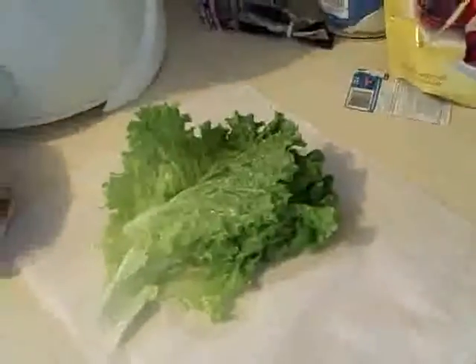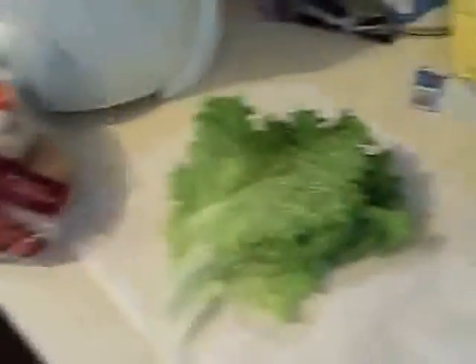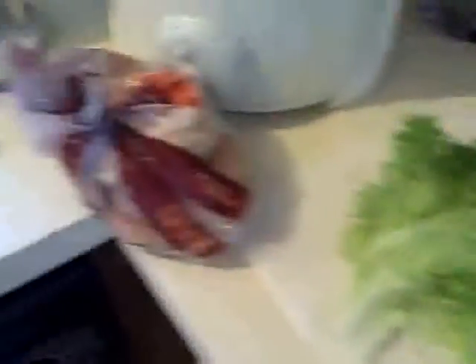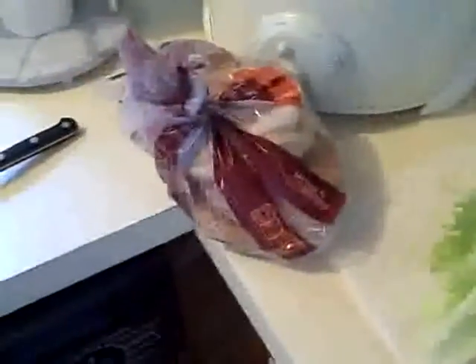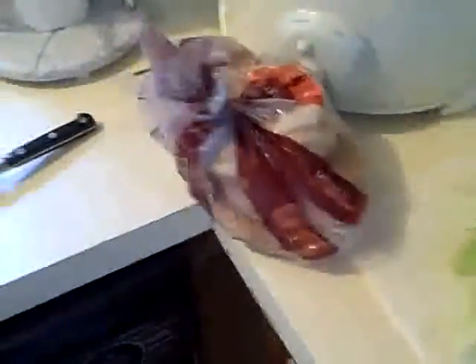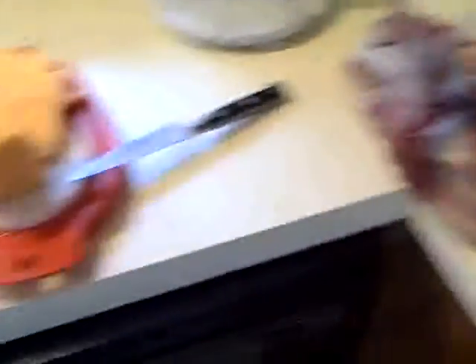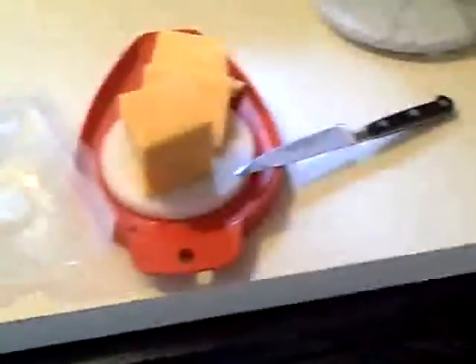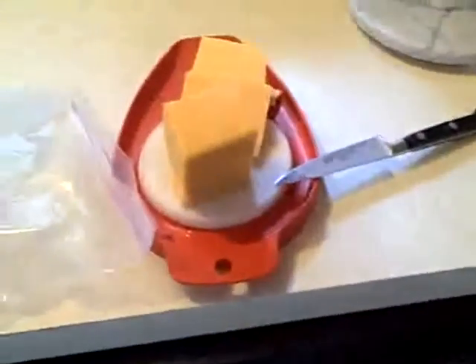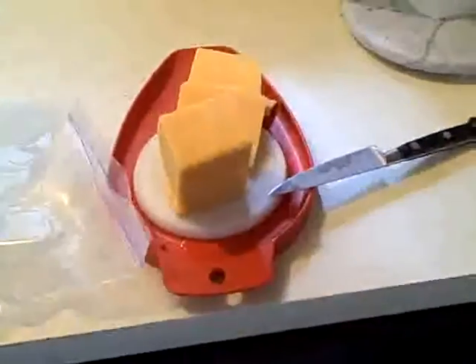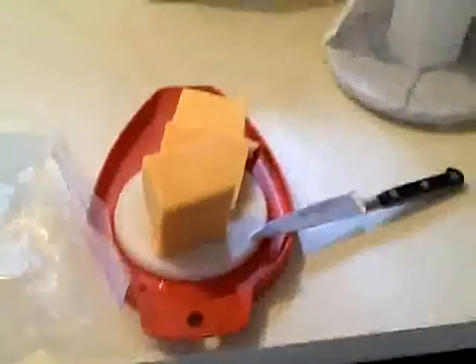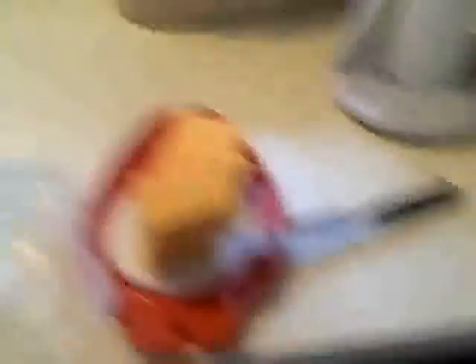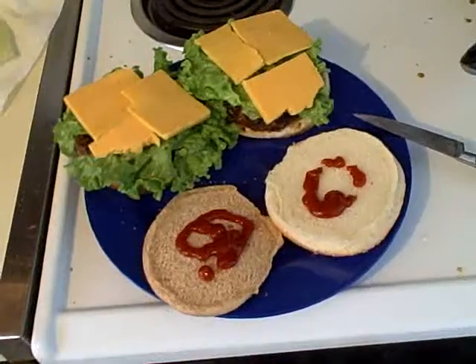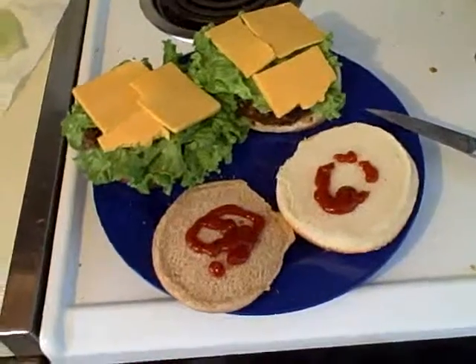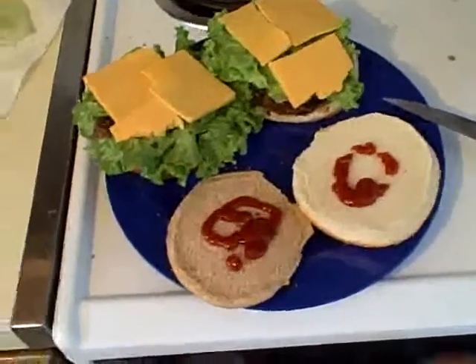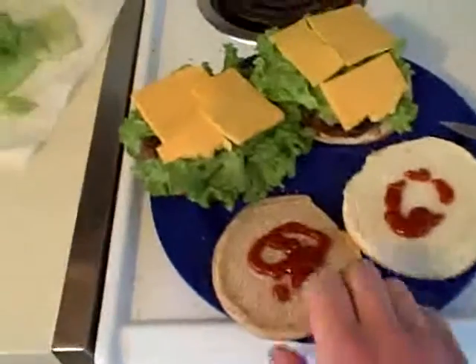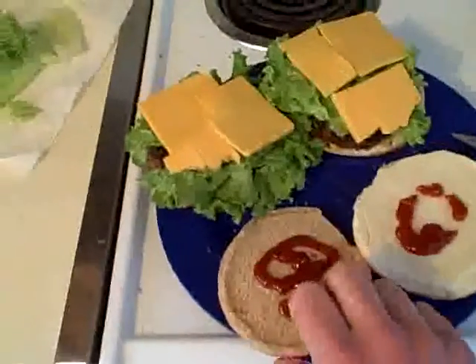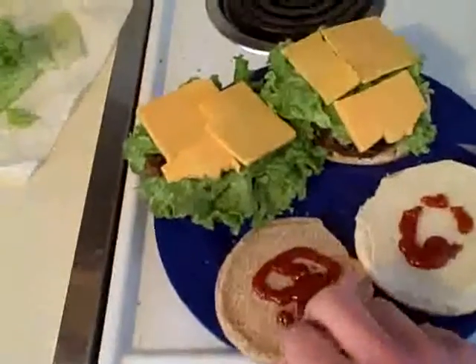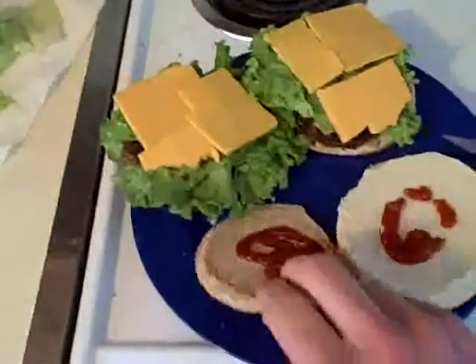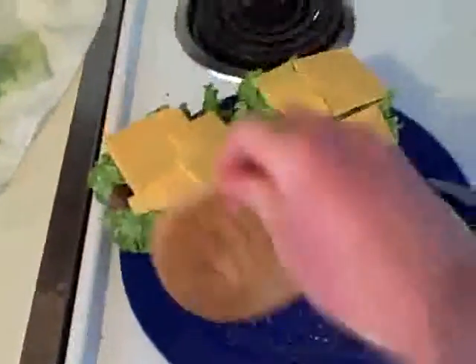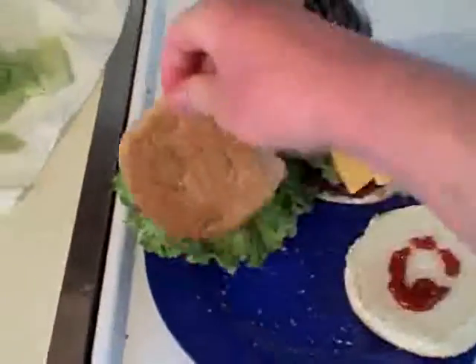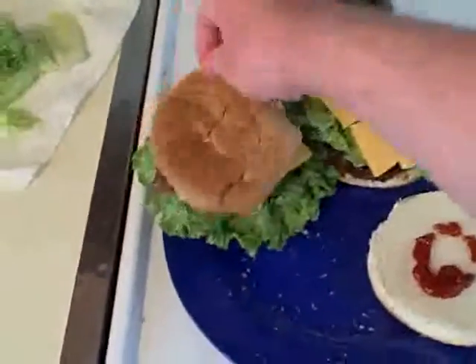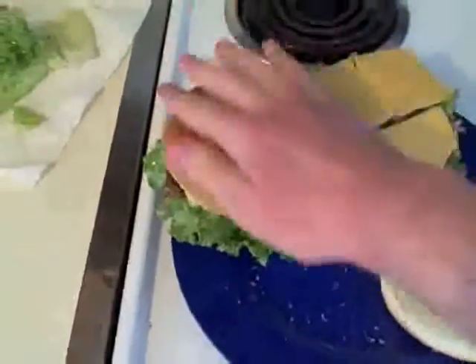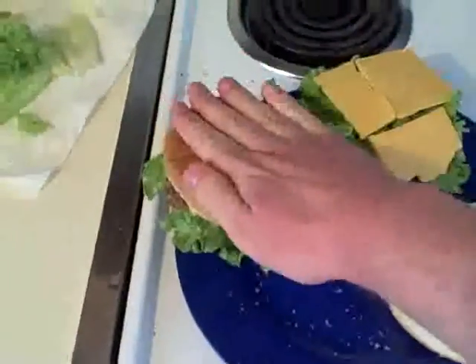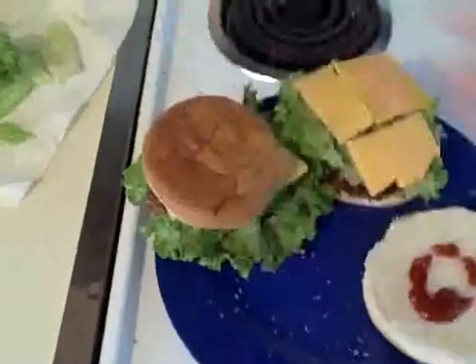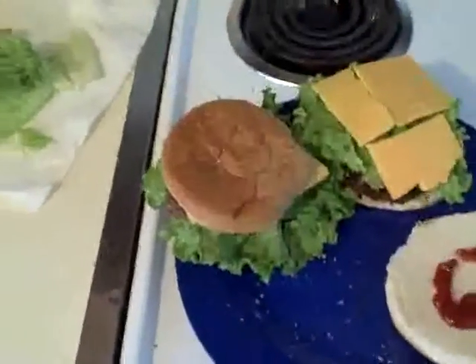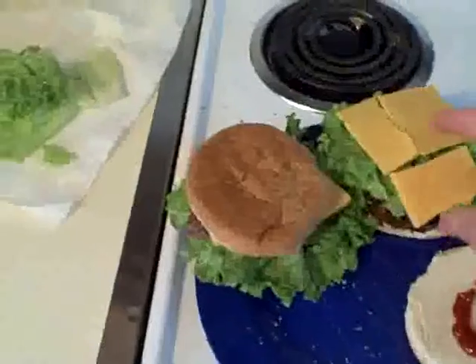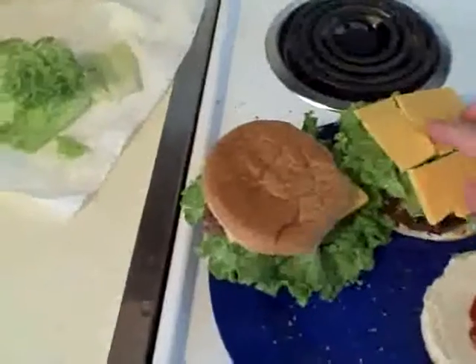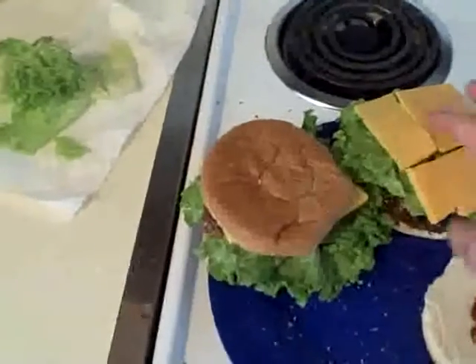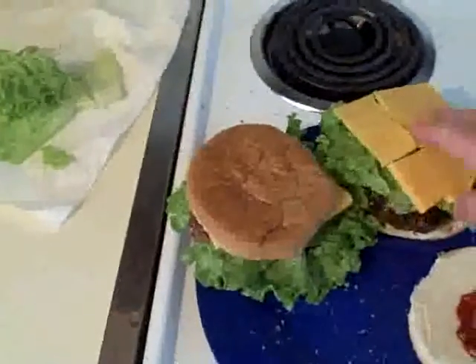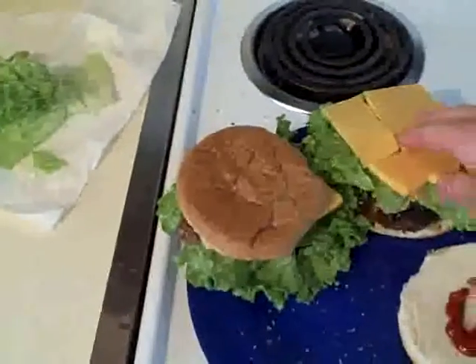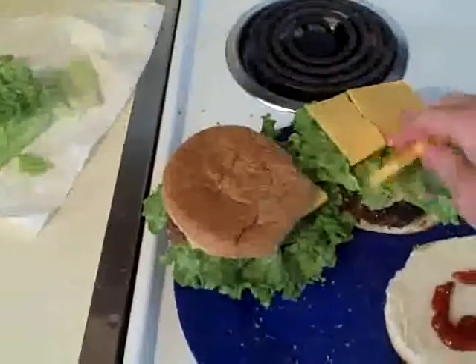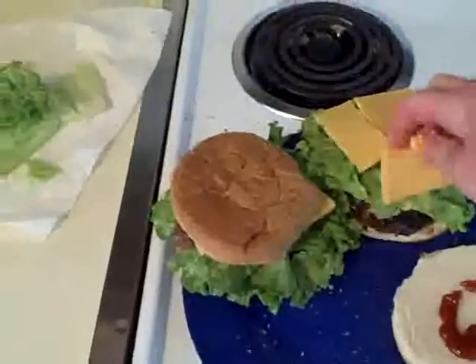Some lettuce, some buns, and some cheese. The cheese is a little bit uneven as you can see. I've got ketchup going on both sides of these and a decent sized amount of lettuce on each burger.